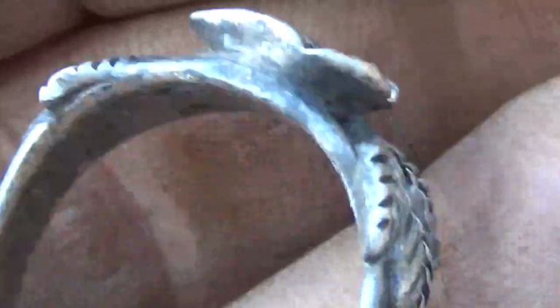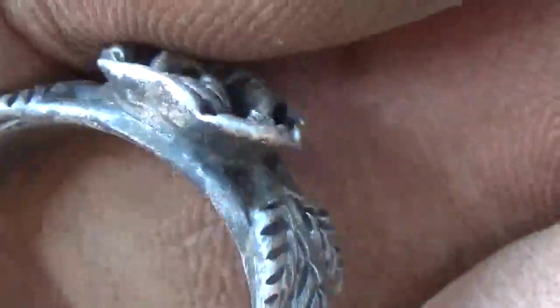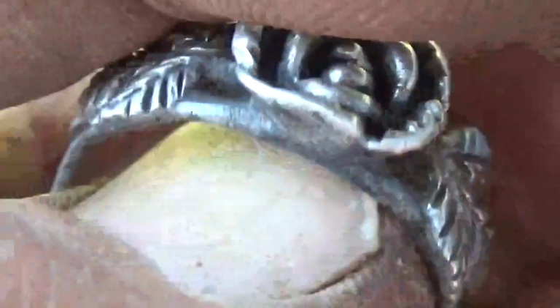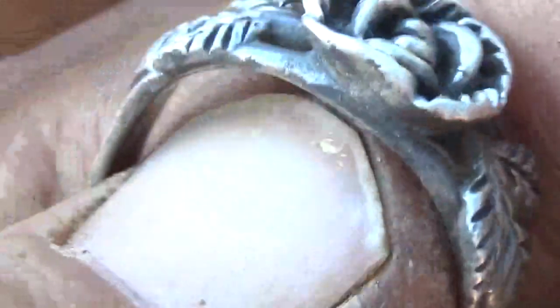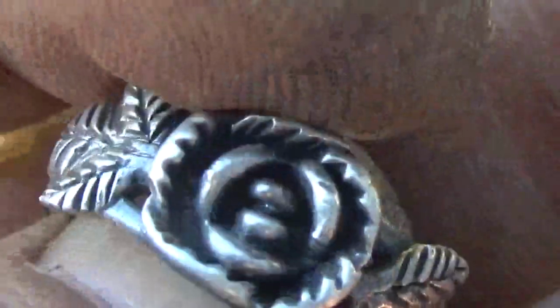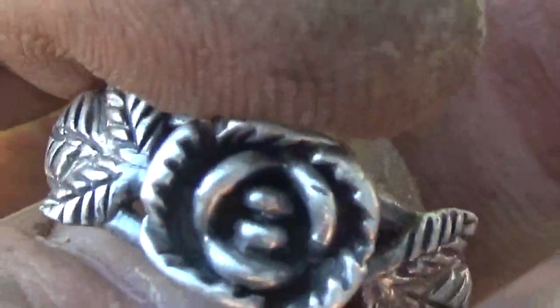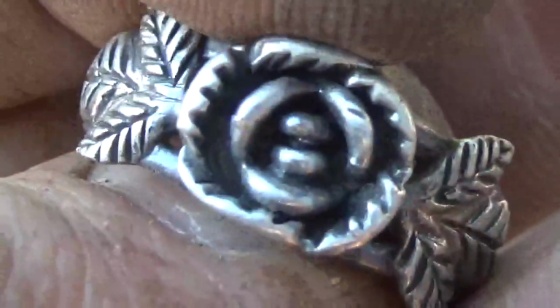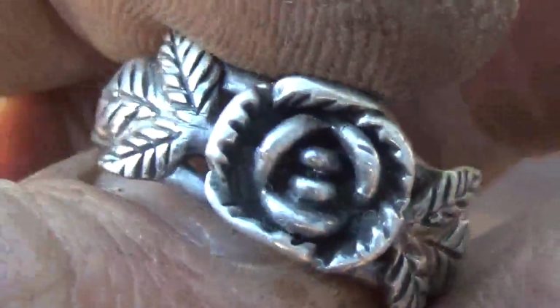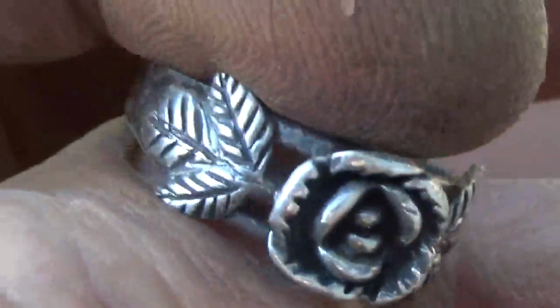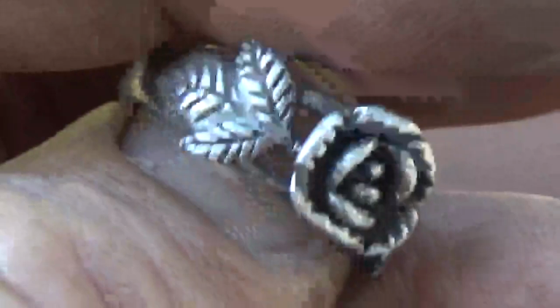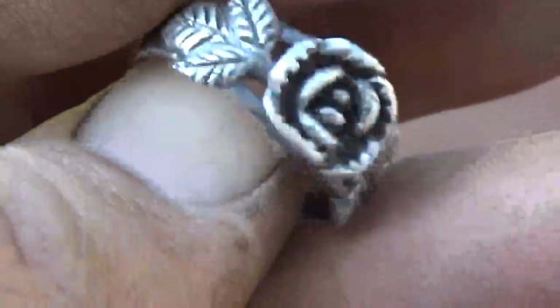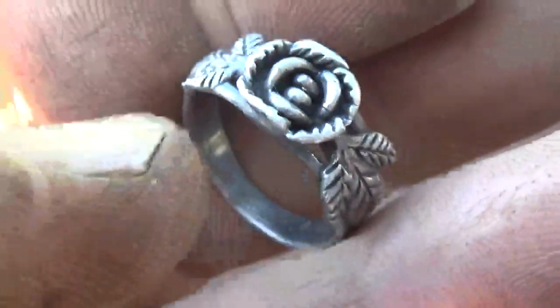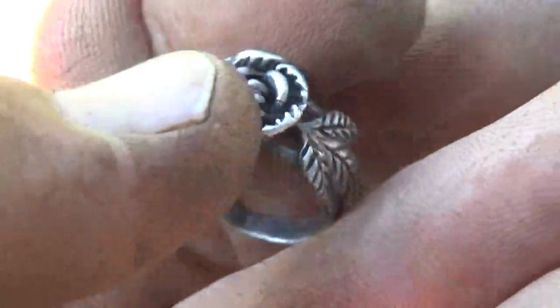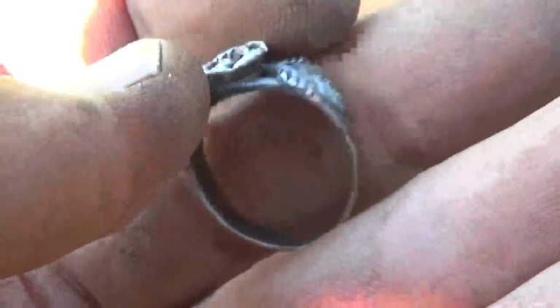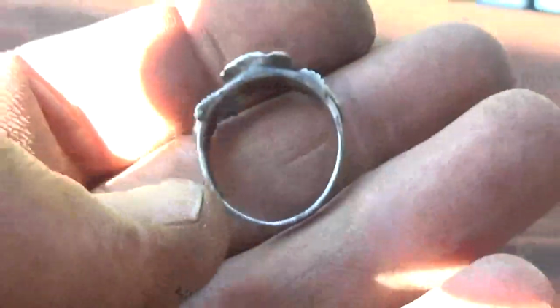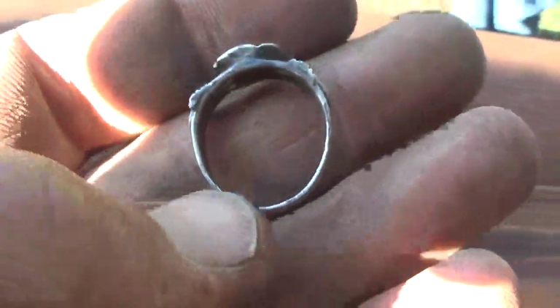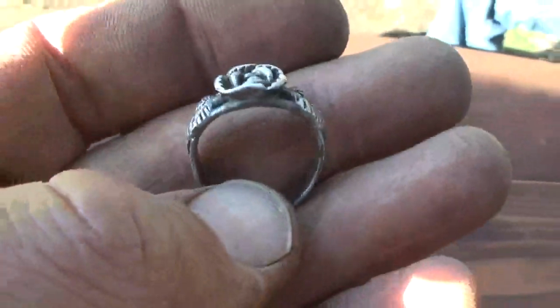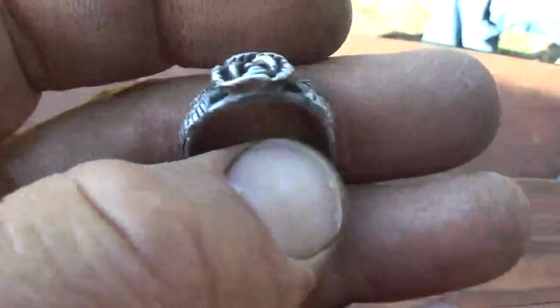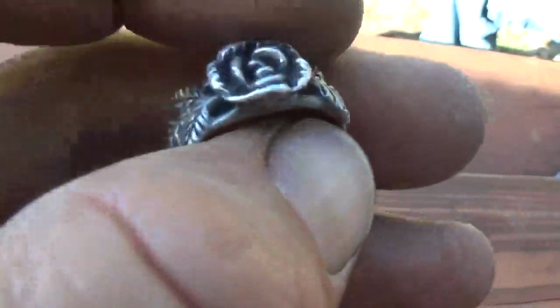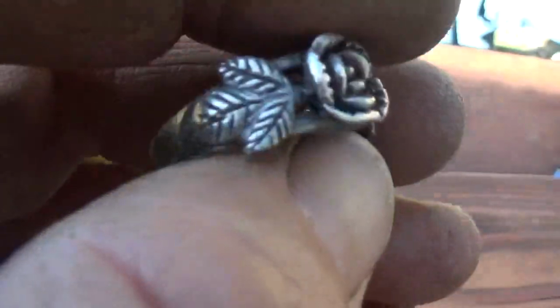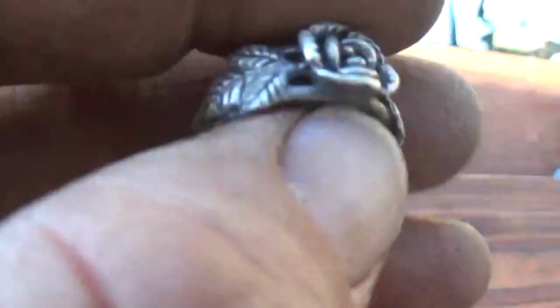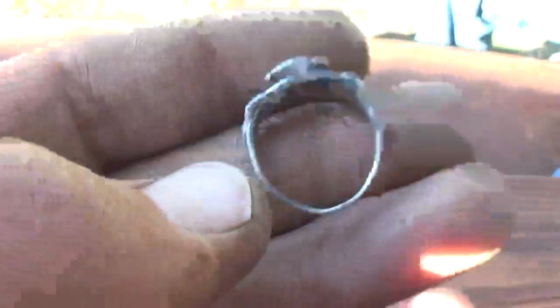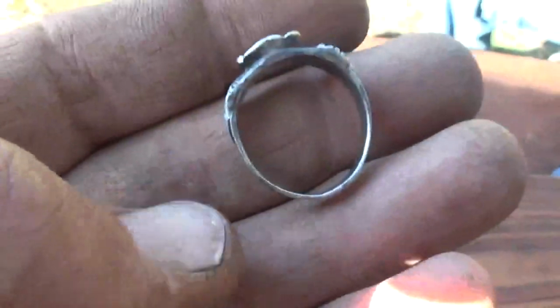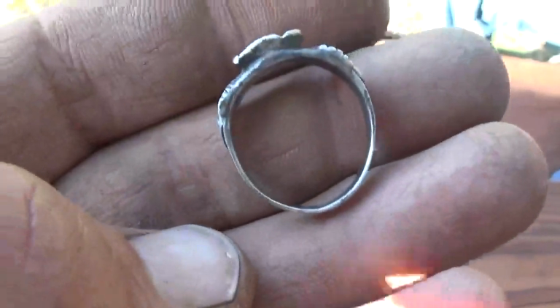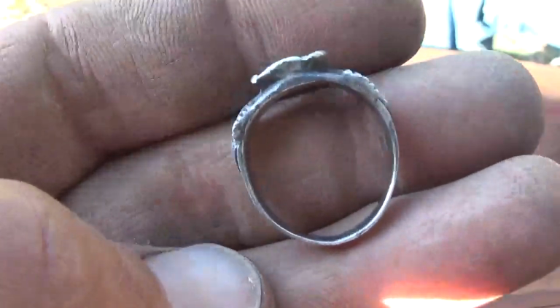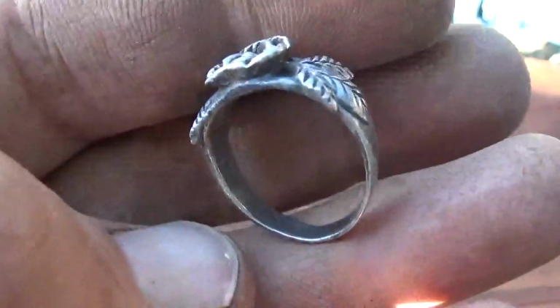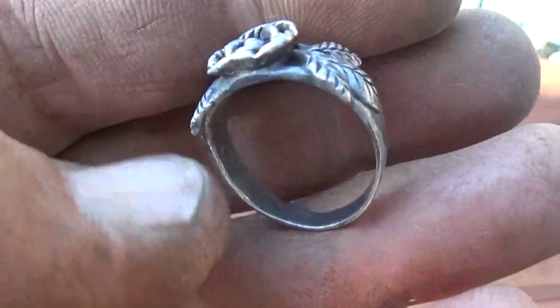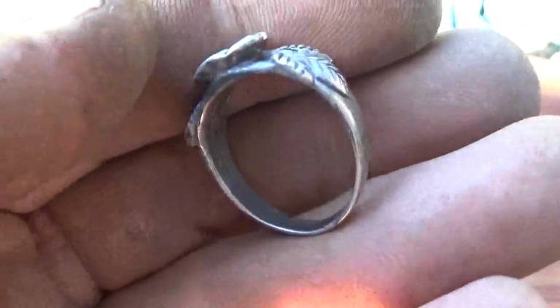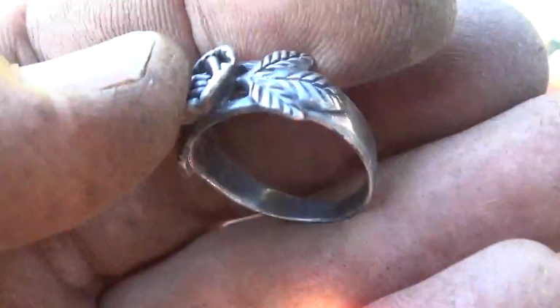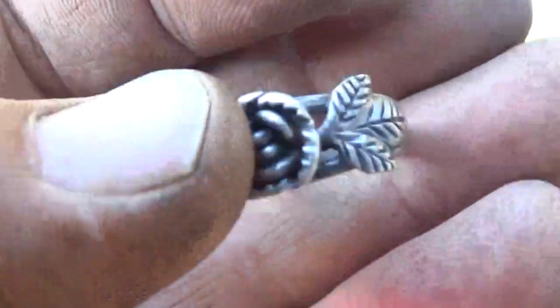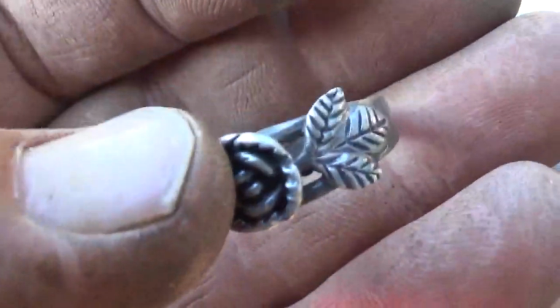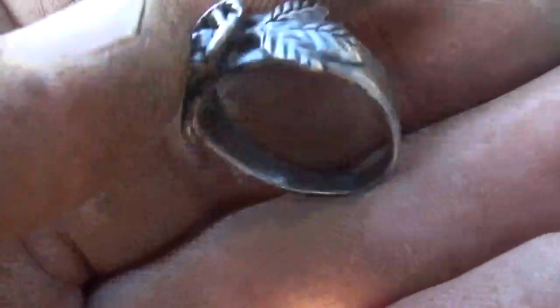It wasn't a good target but I've been digging everything. Nice rose ring - that's classic, that's pretty. It's a hefty little ring for a silver ring.